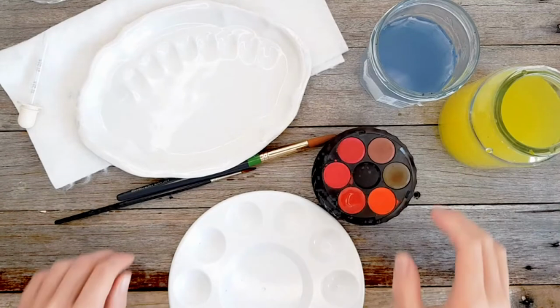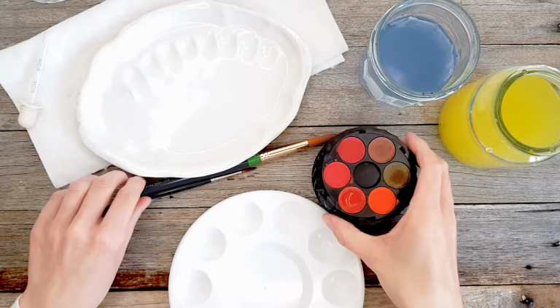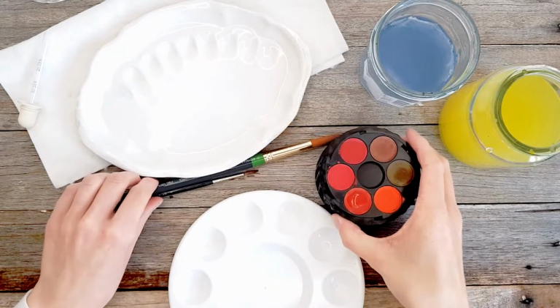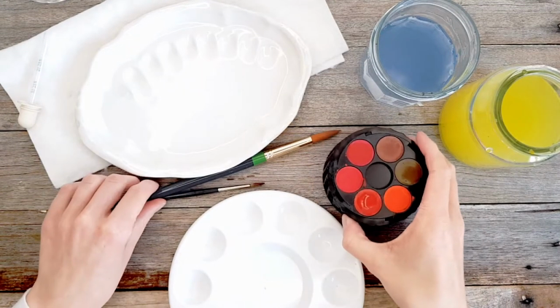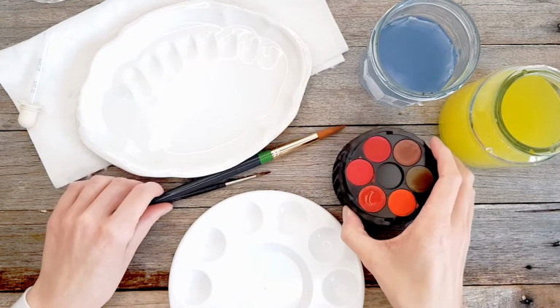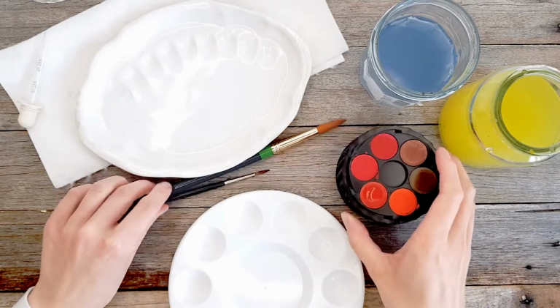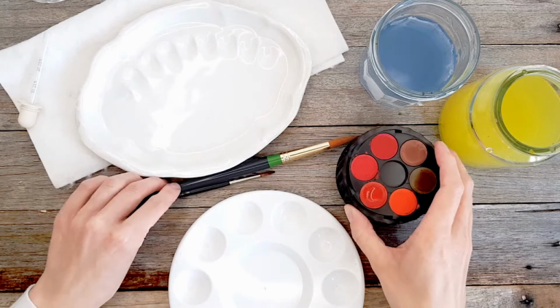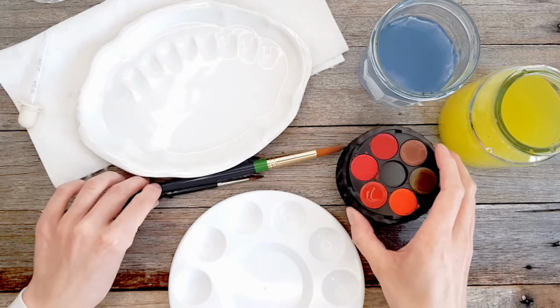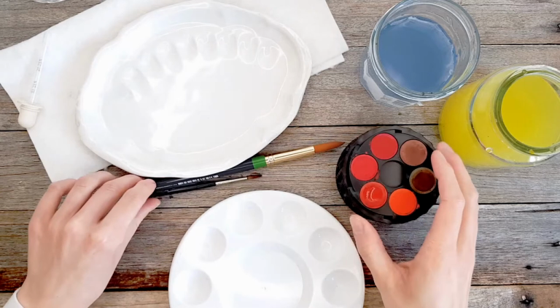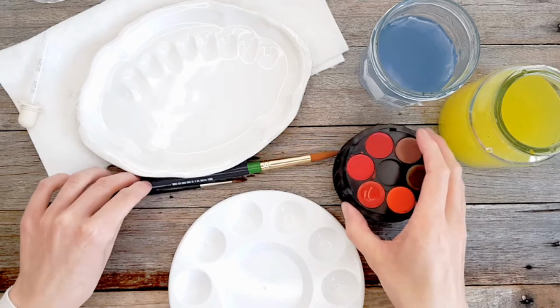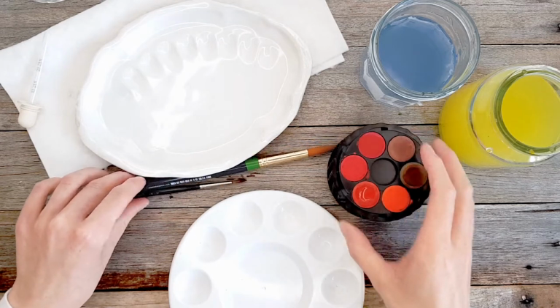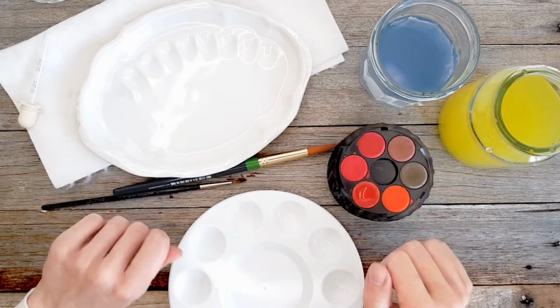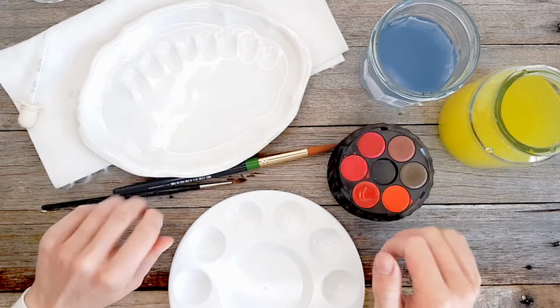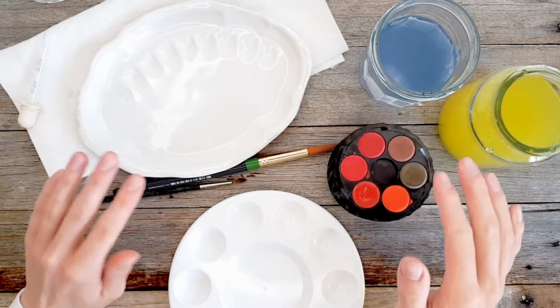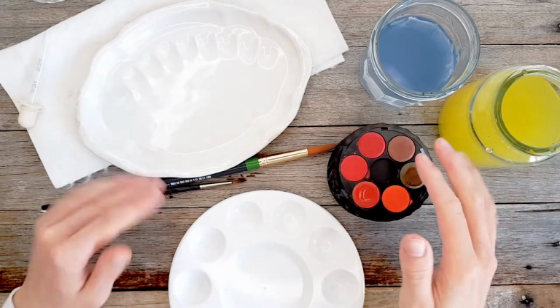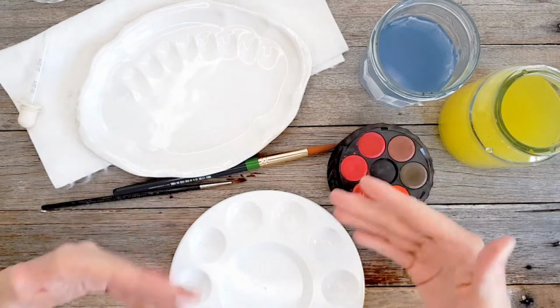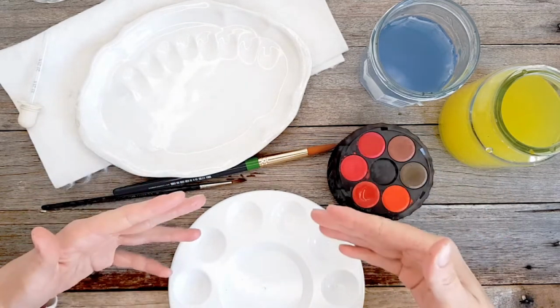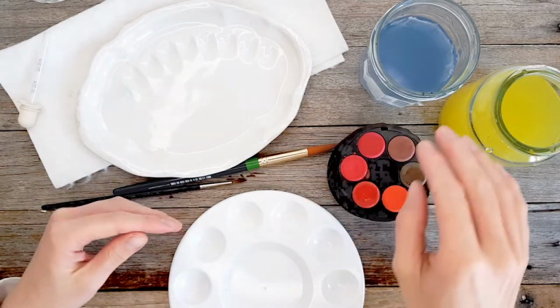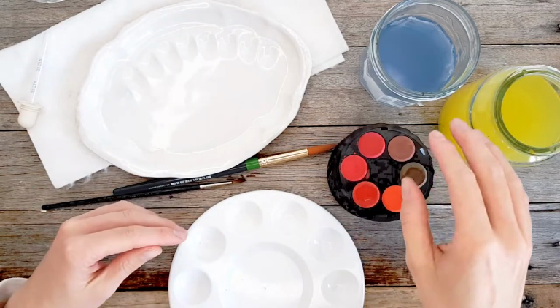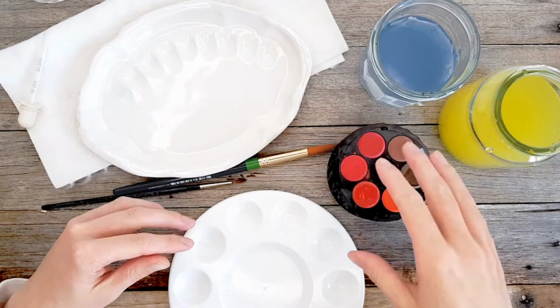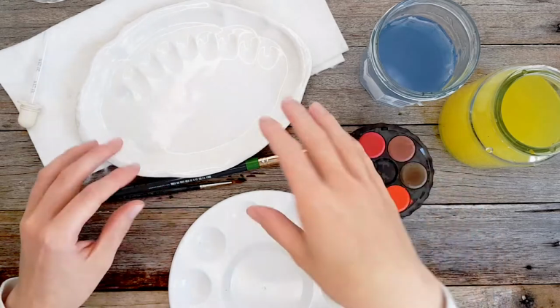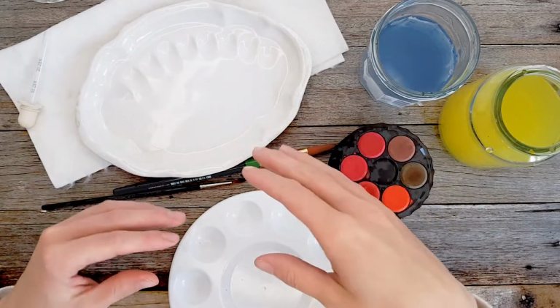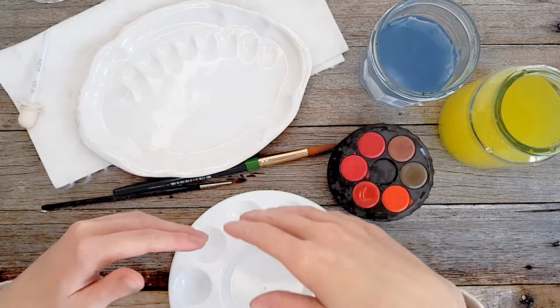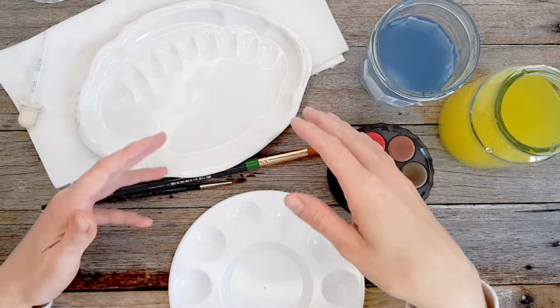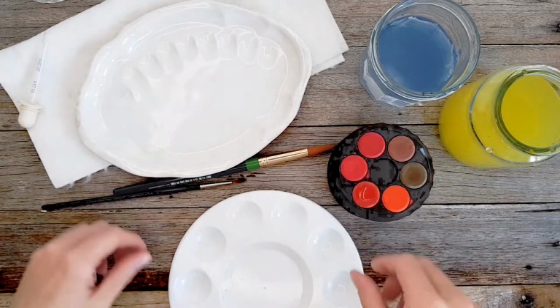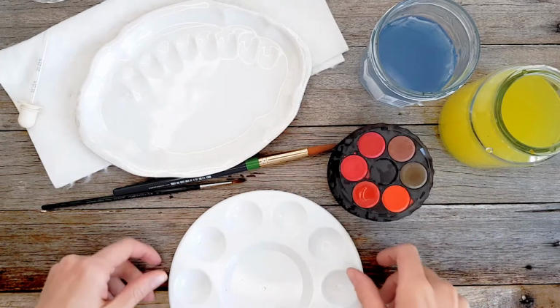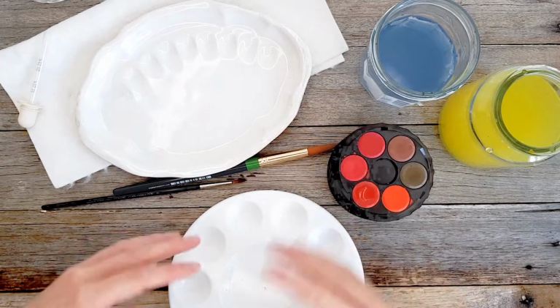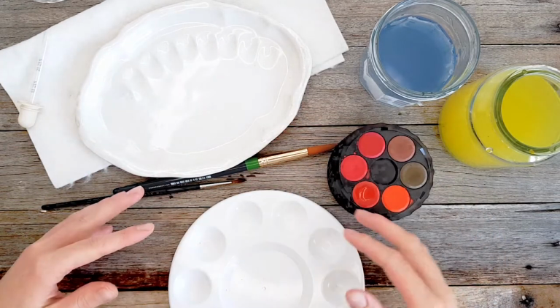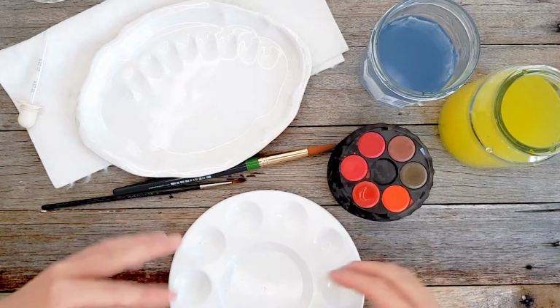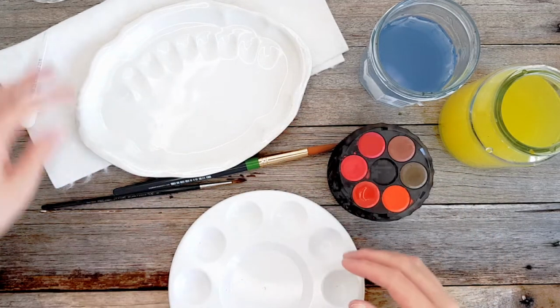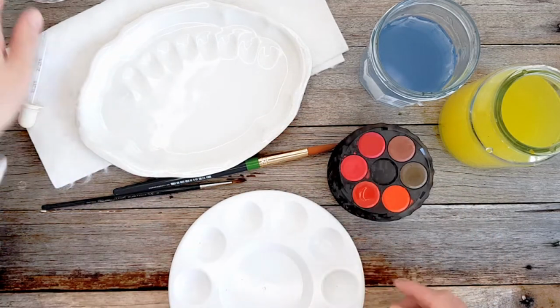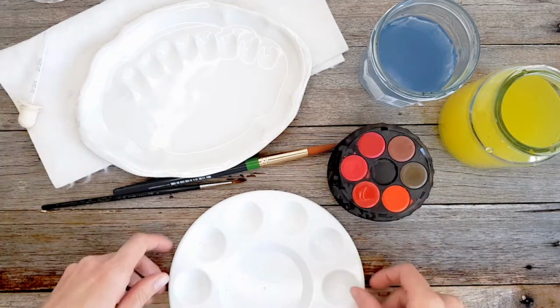Today I'm going to talk you through something that a lot of people, myself included, struggle with — and that is when they're color mixing, getting enough paint and water into whatever they're mixing.